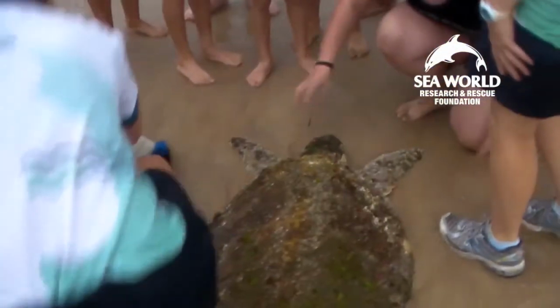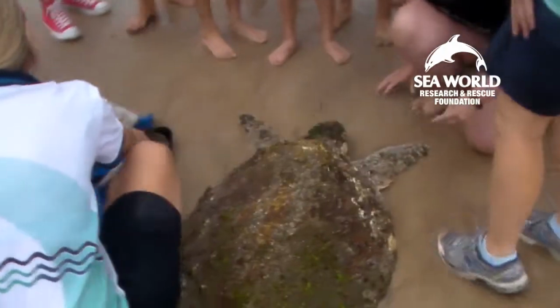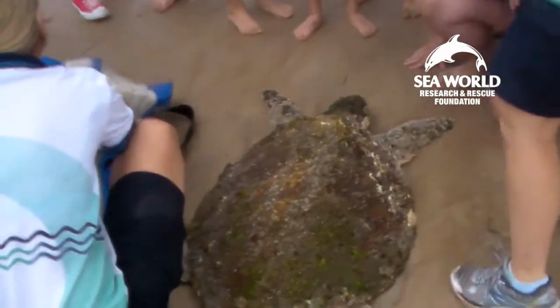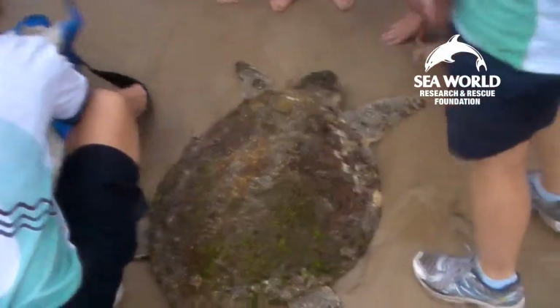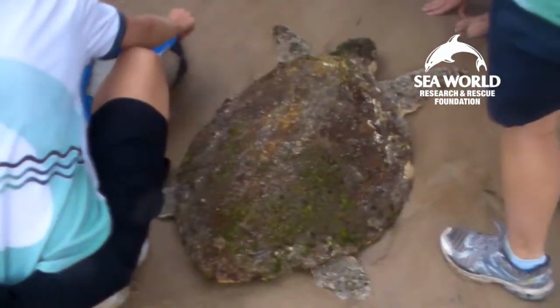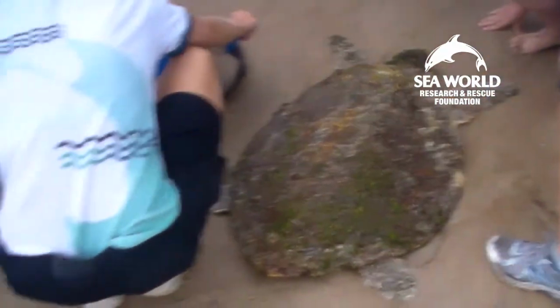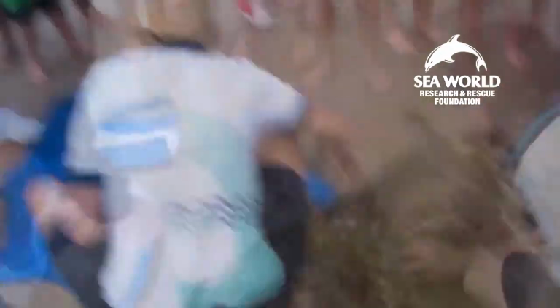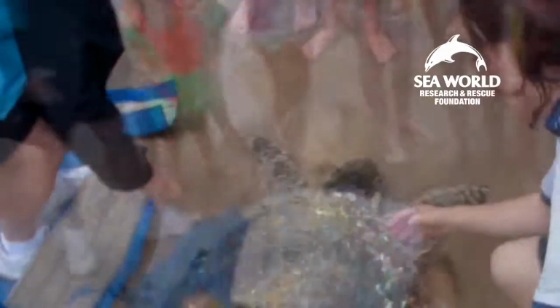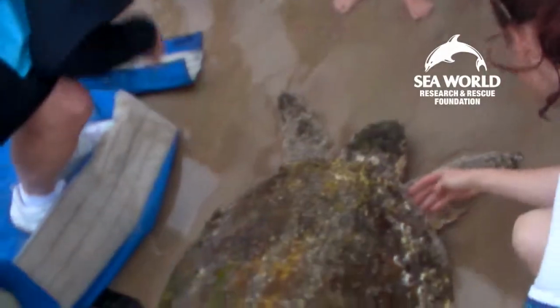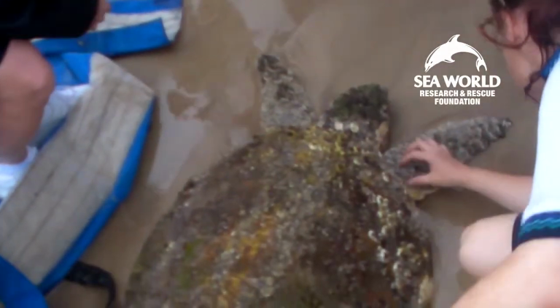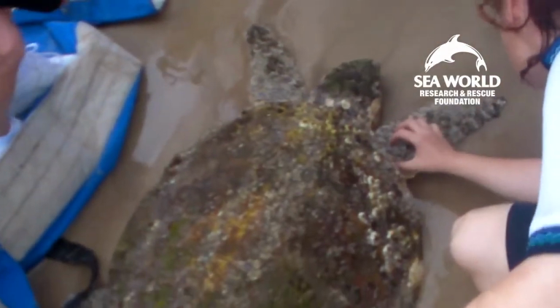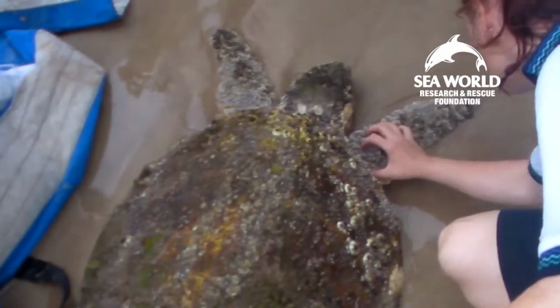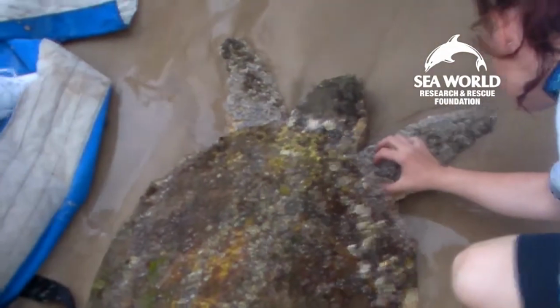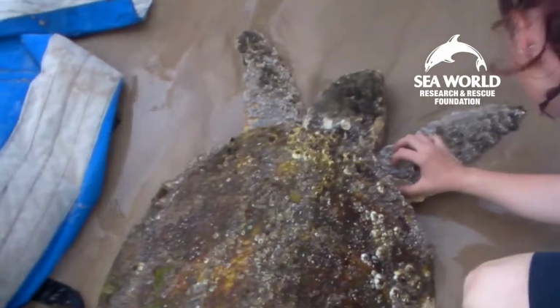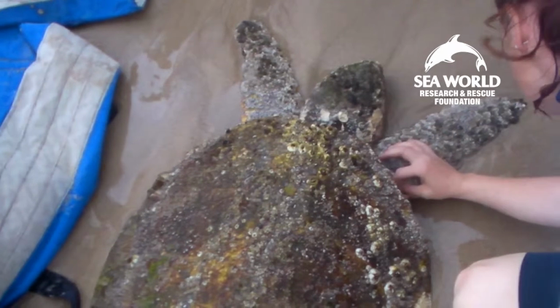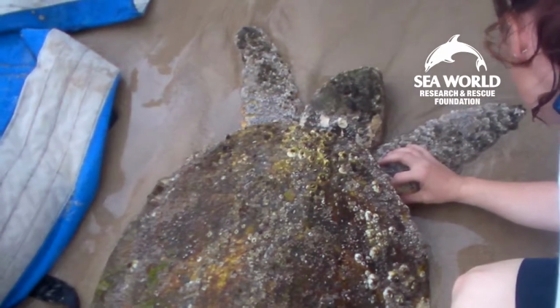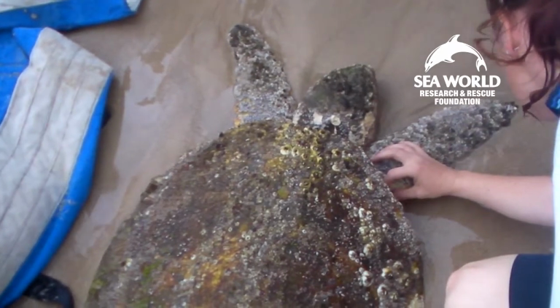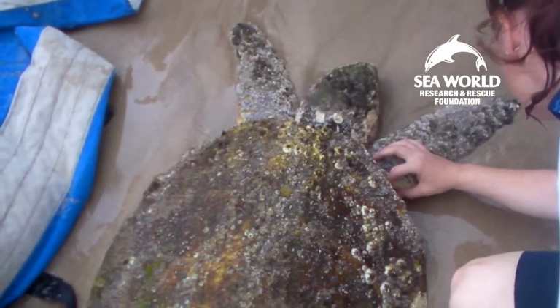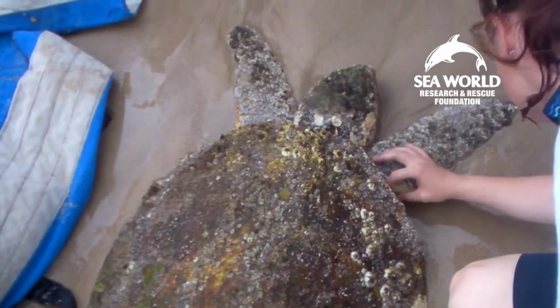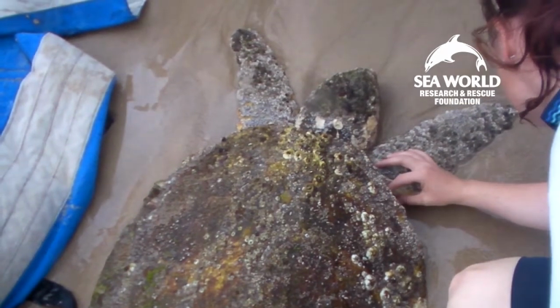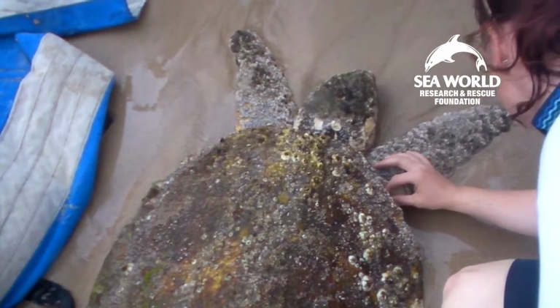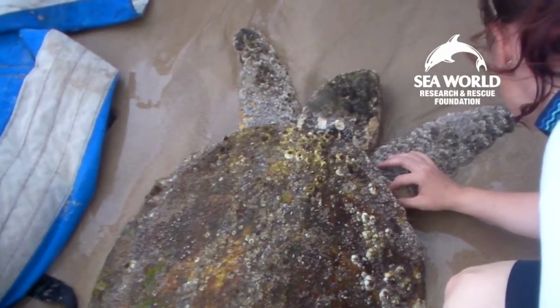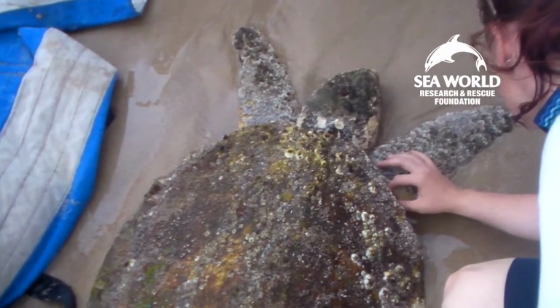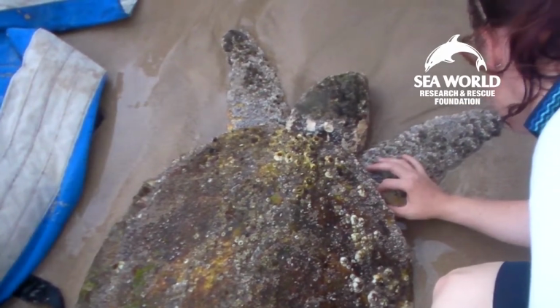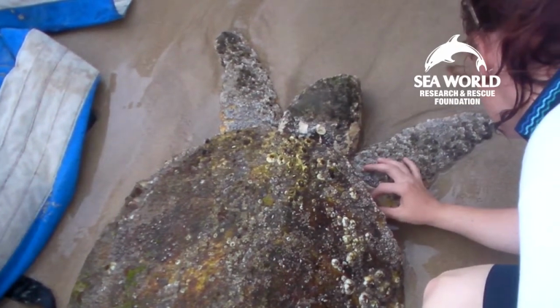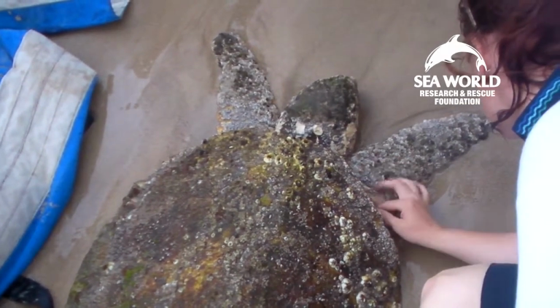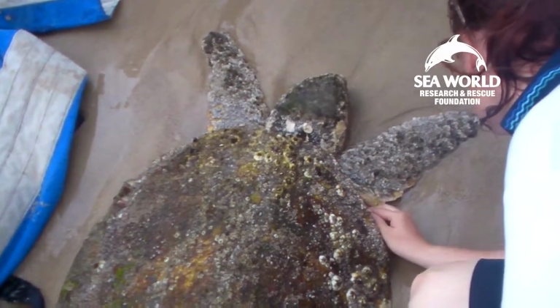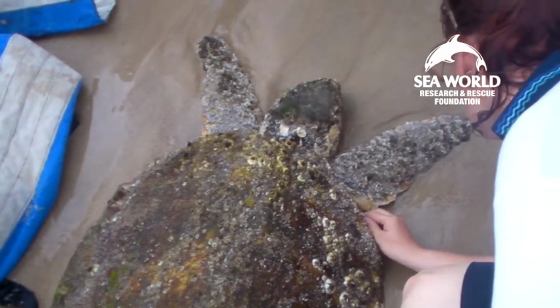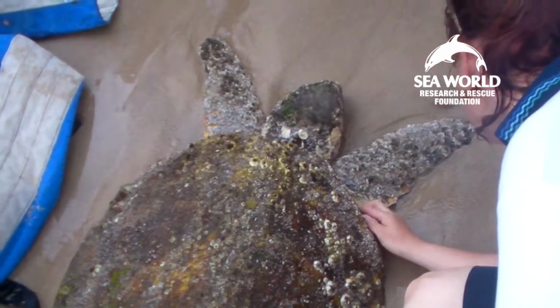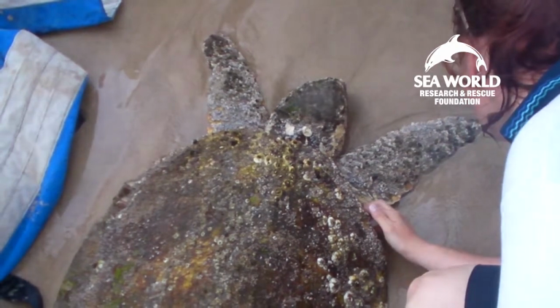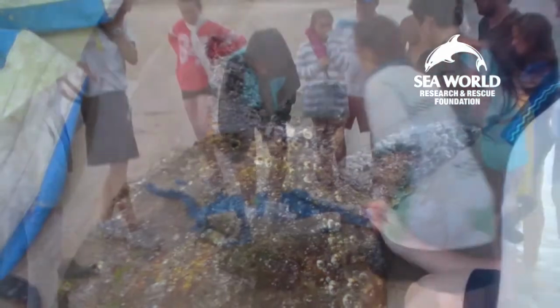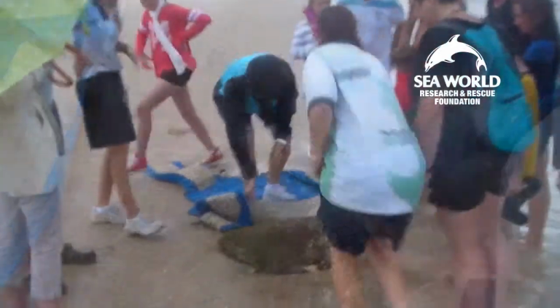This animal is in really poor body condition — as you can see, it's very very thin, so it's obviously been sick for a long time. It's difficult to tell how old a turtle is. An animal of this size would be more than 30 years old, but it's hard to tell exactly.